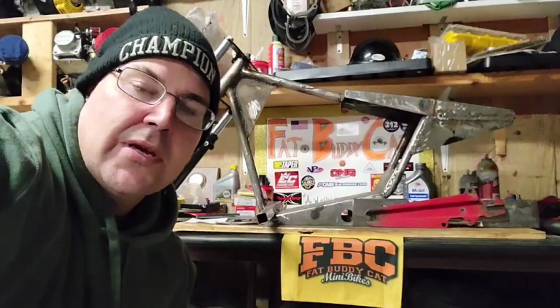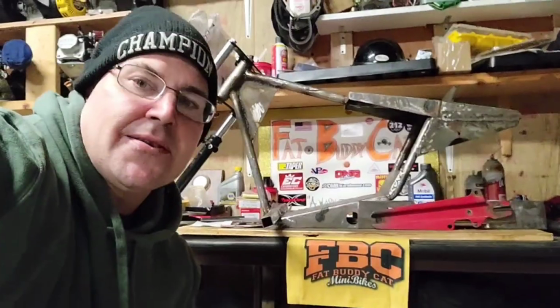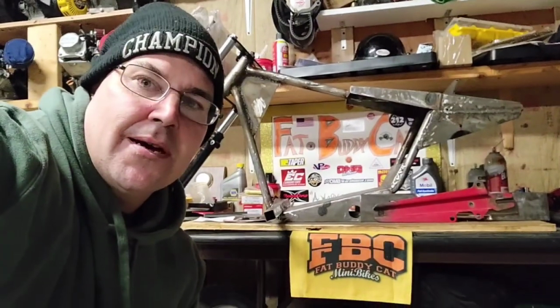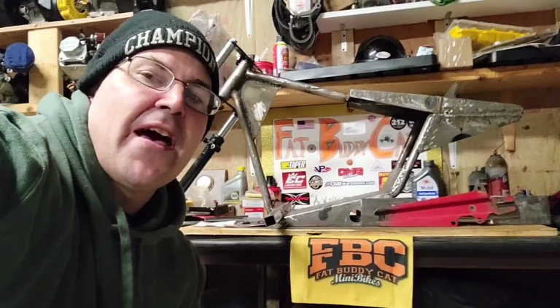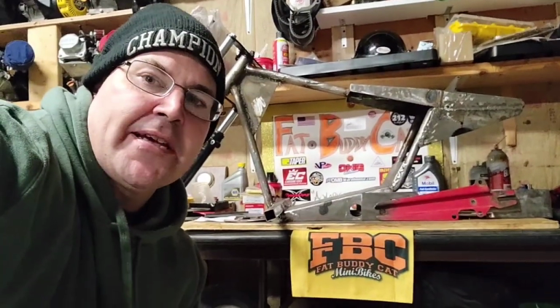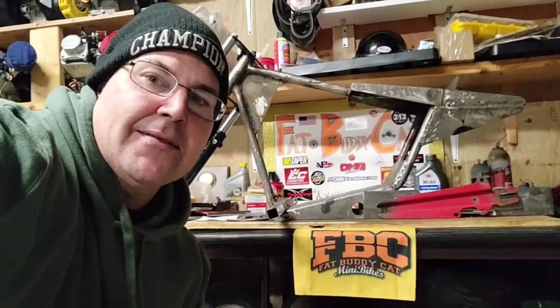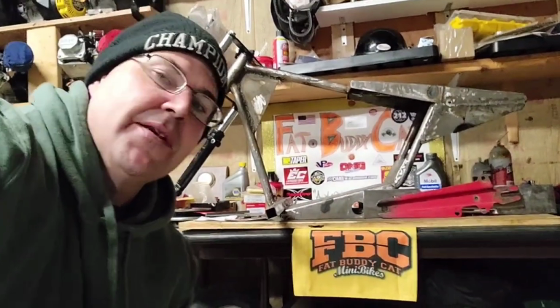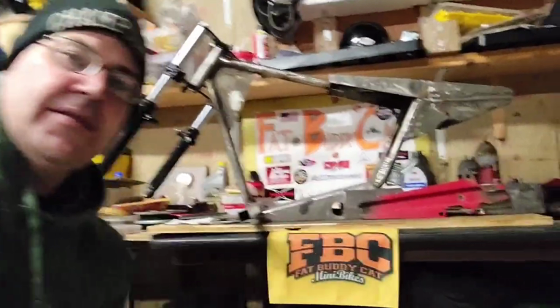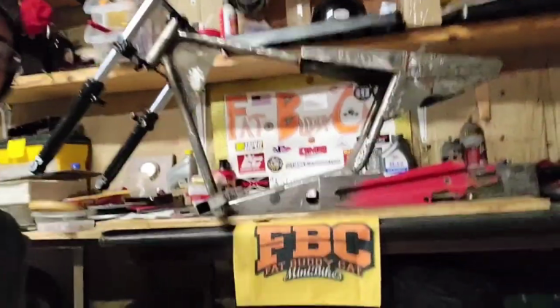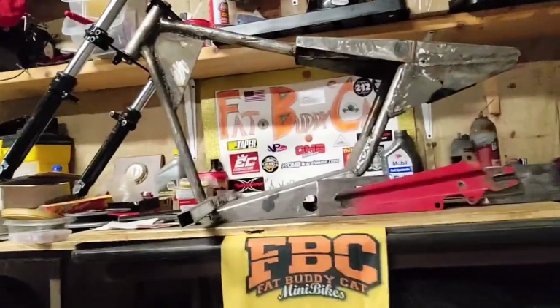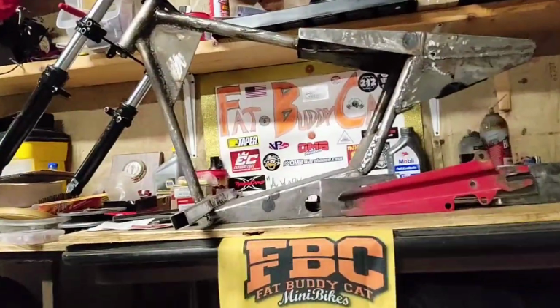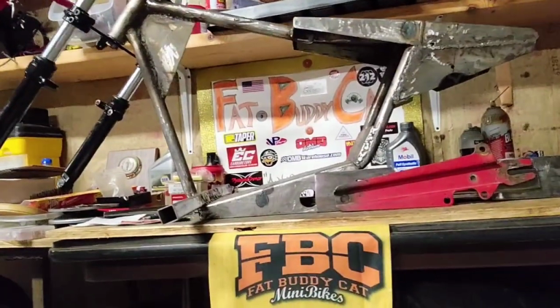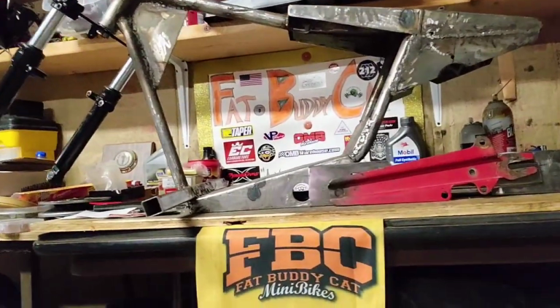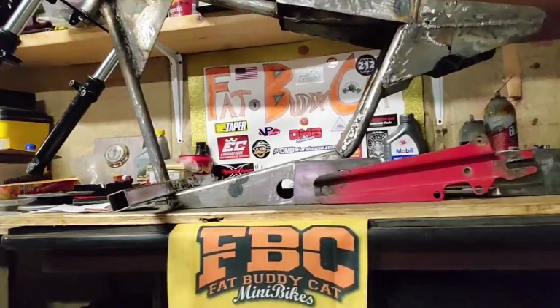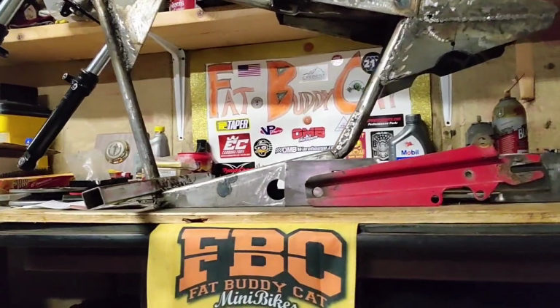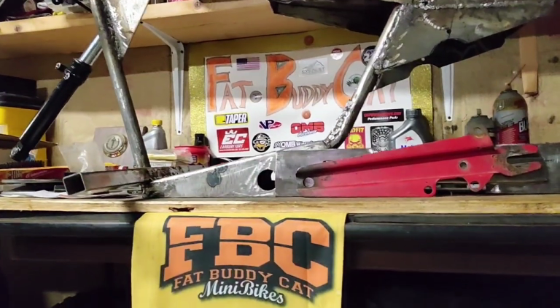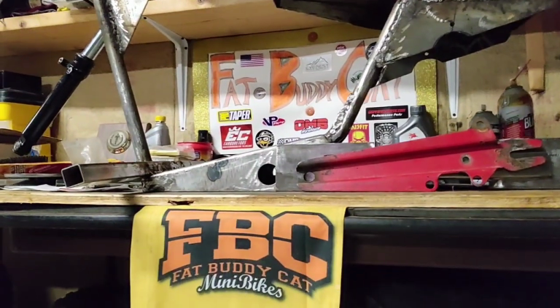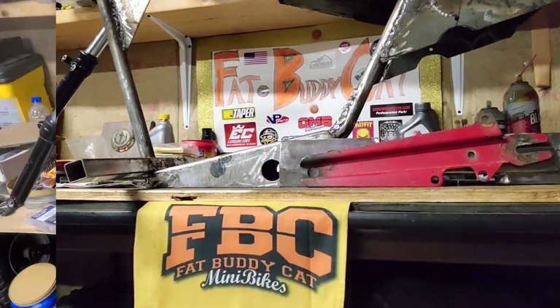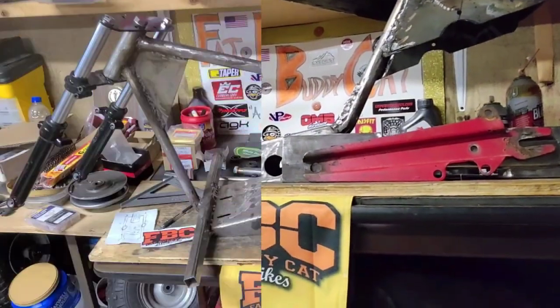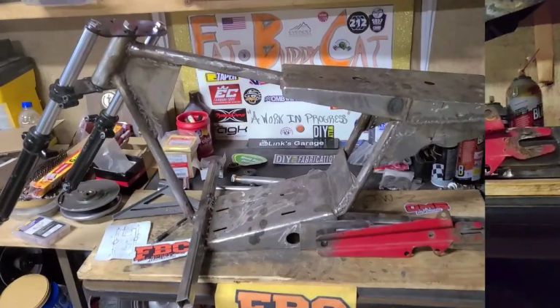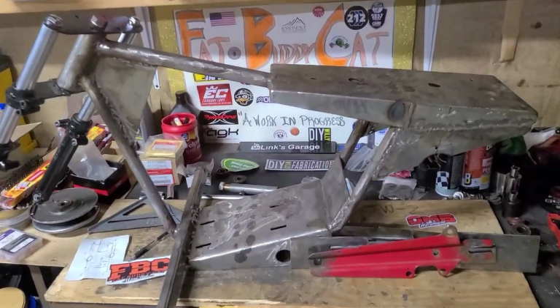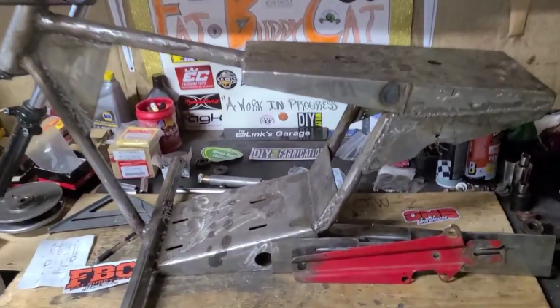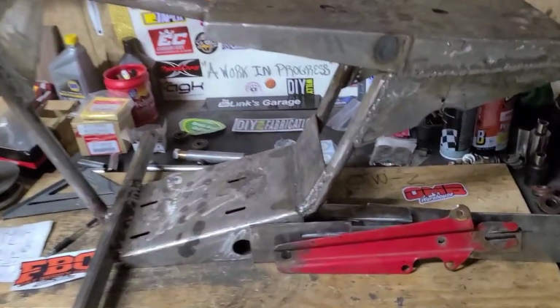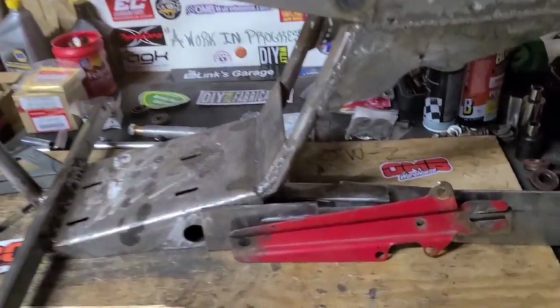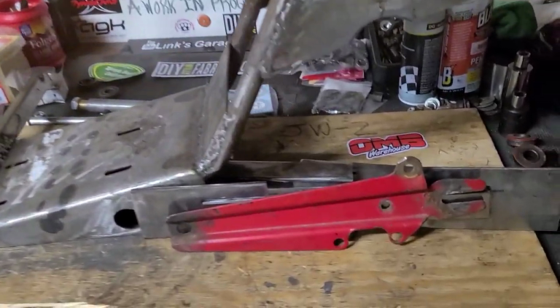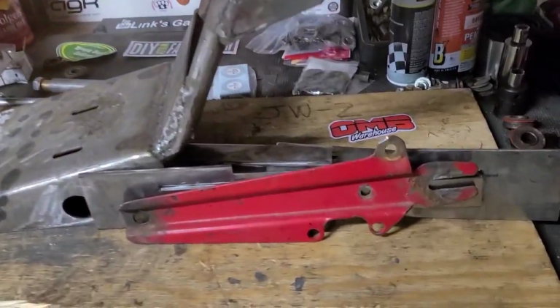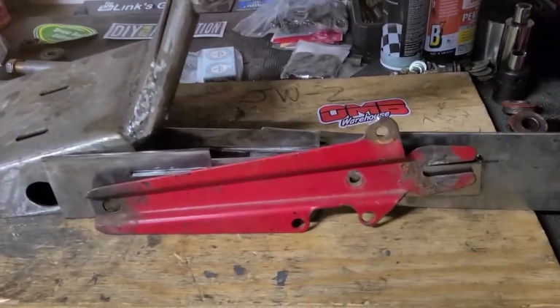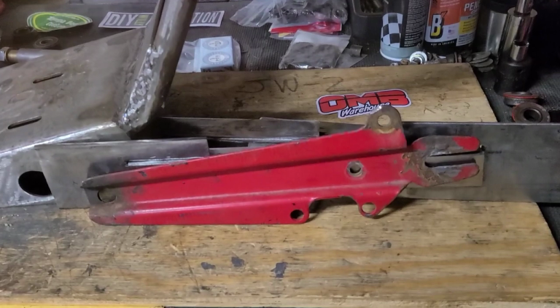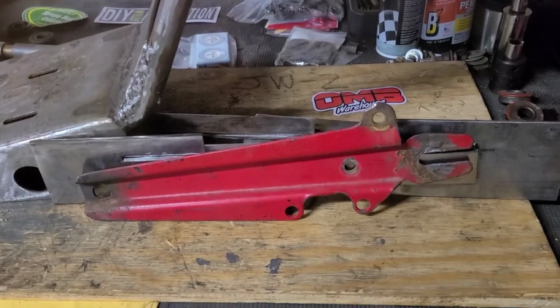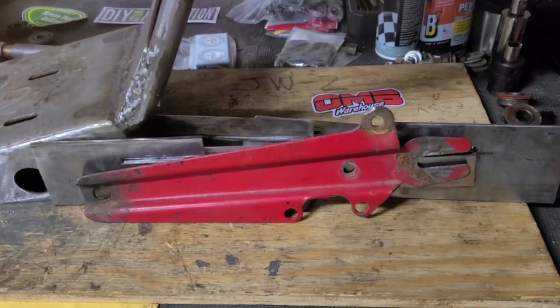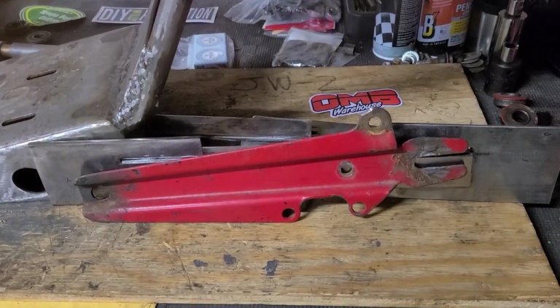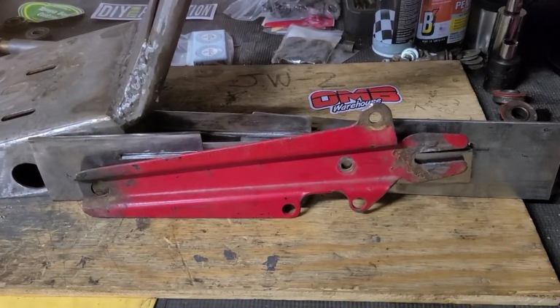Hey guys, I'm Fat Buddy Cat and this is my custom vintage mini bike. This is going to be my first attempt at building a swing arm.